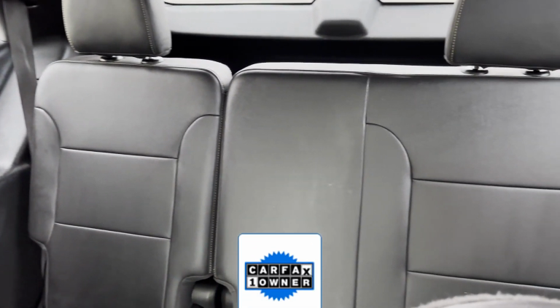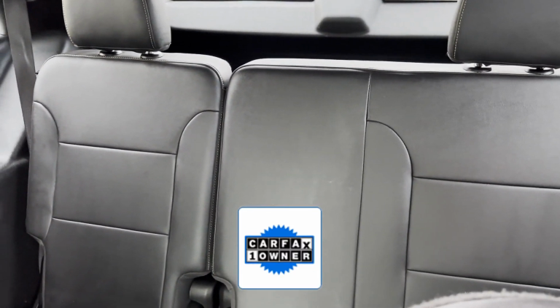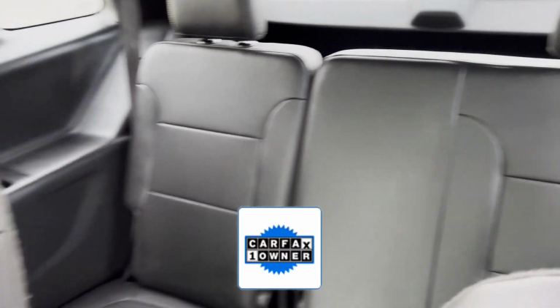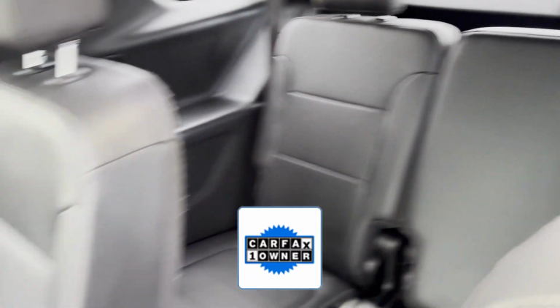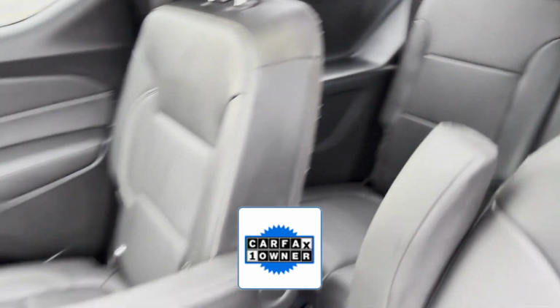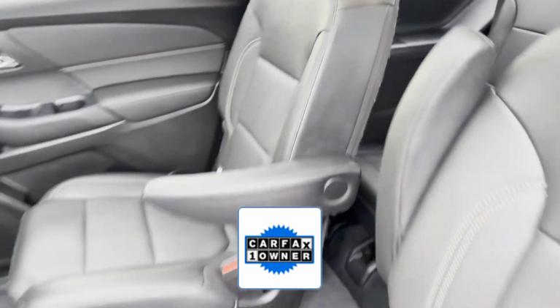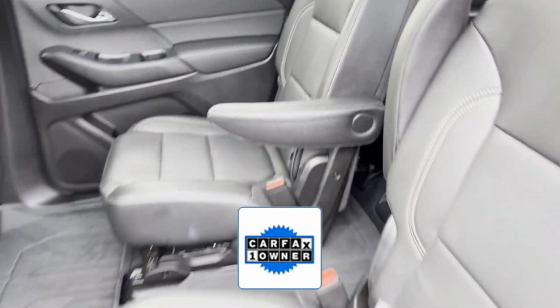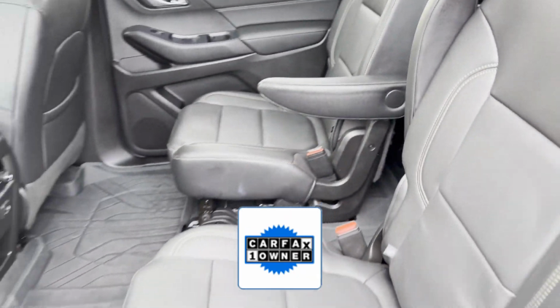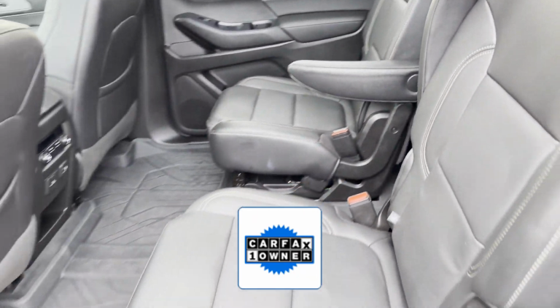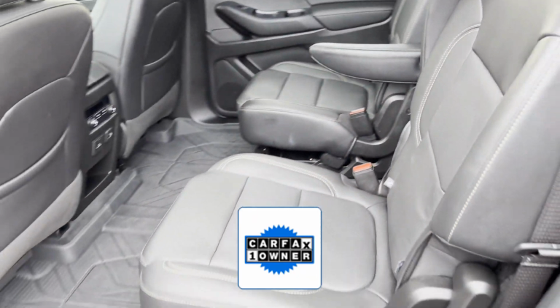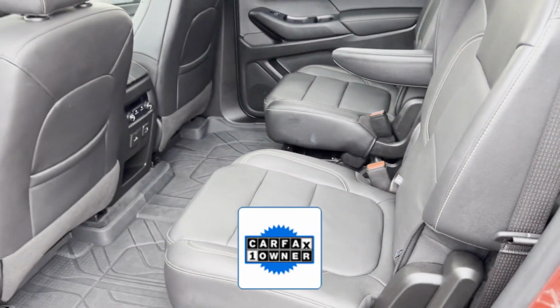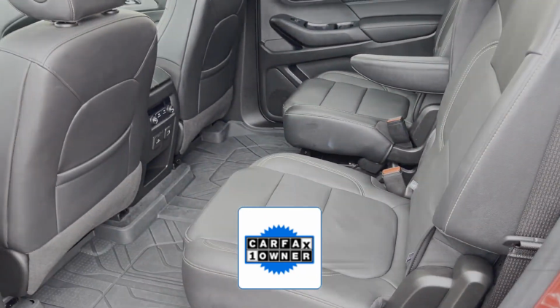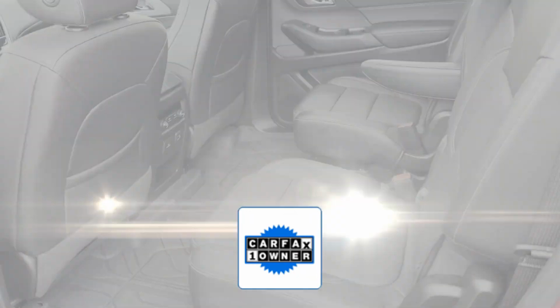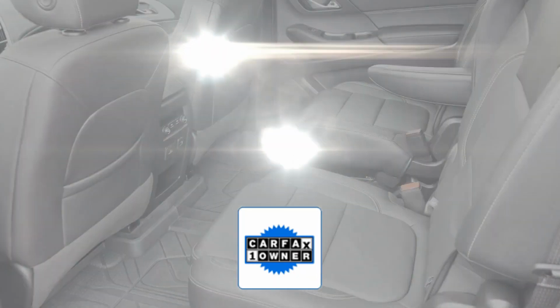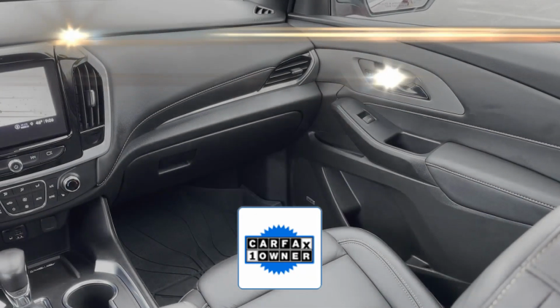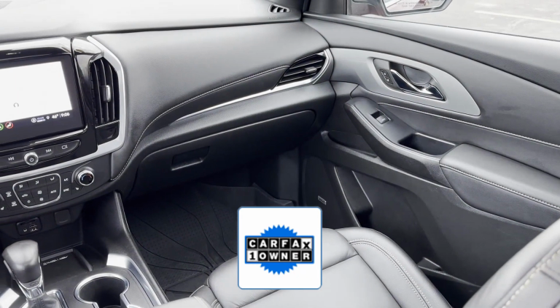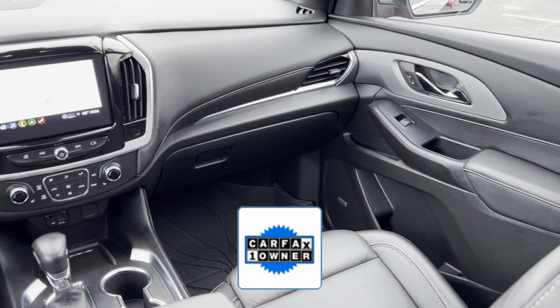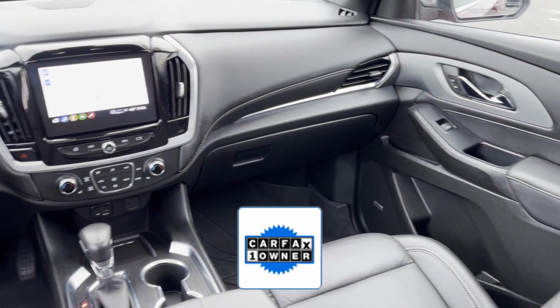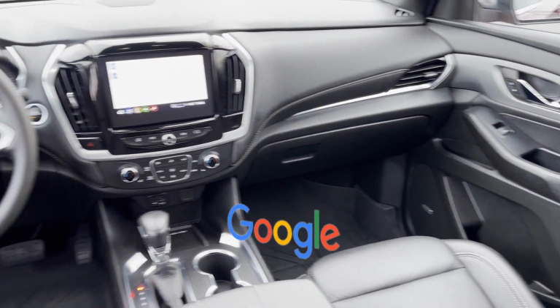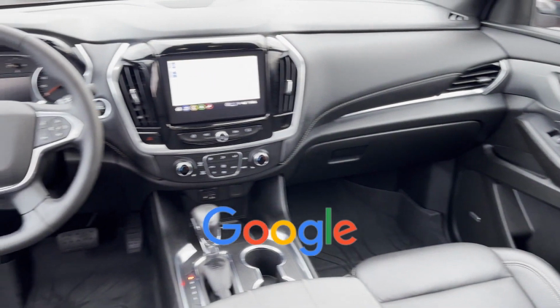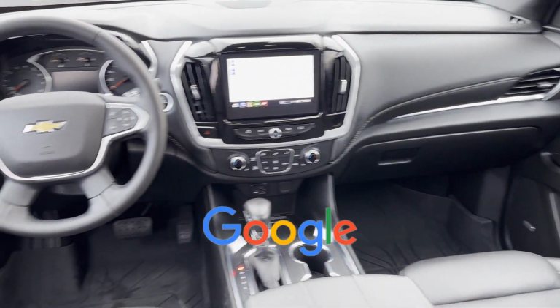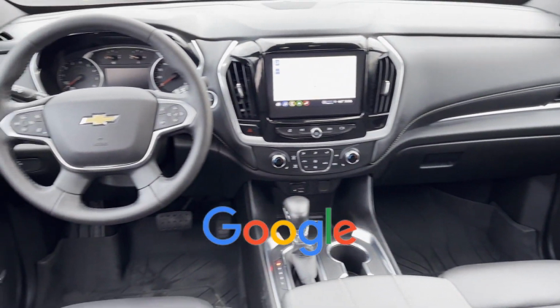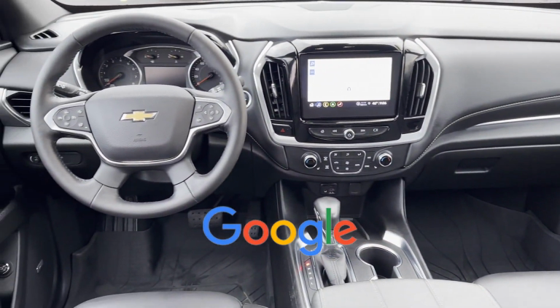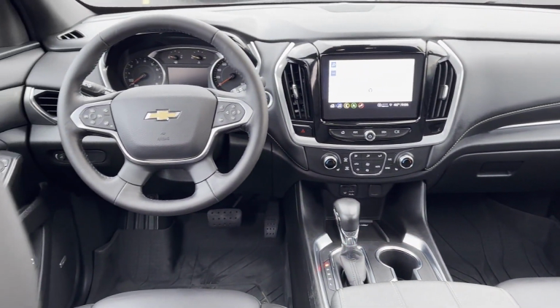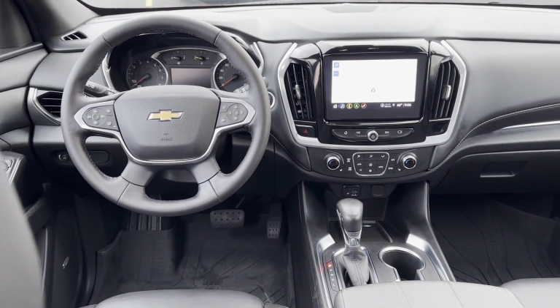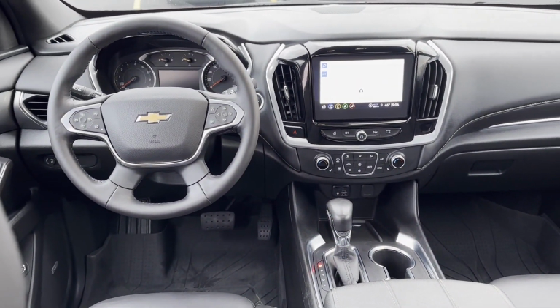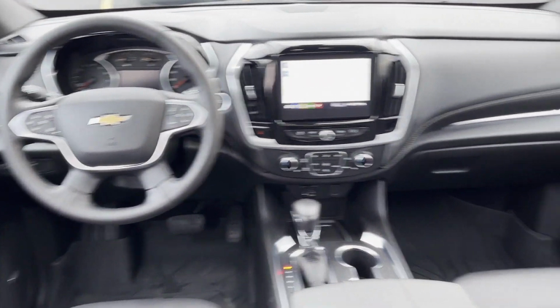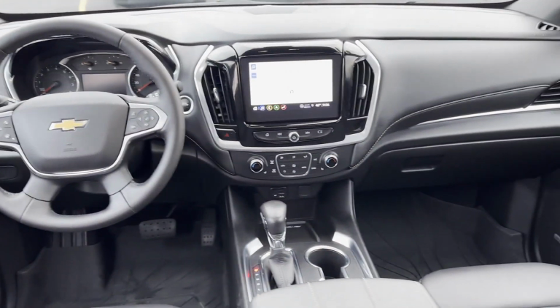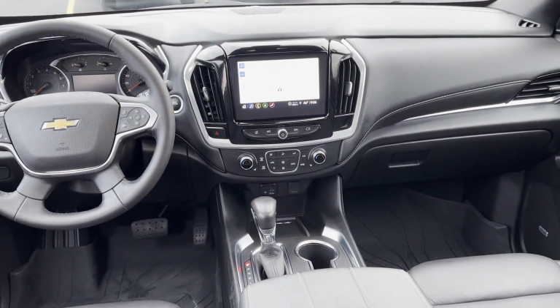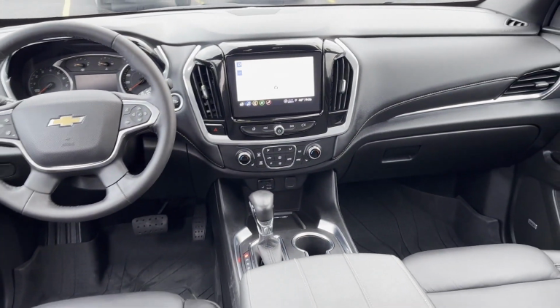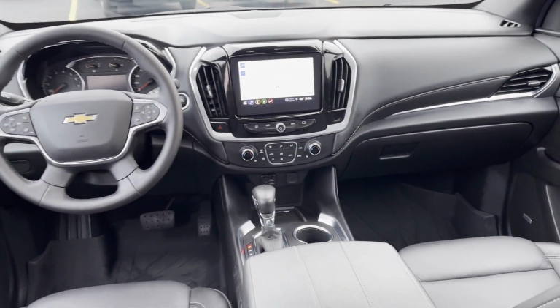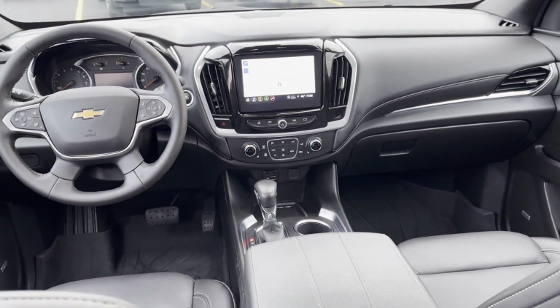As a Carfax one-owner vehicle, enjoy extra advantages such as having less normal wear and tear. This is a top-rated dealer. Enjoy a test drive and experience it for yourself now.